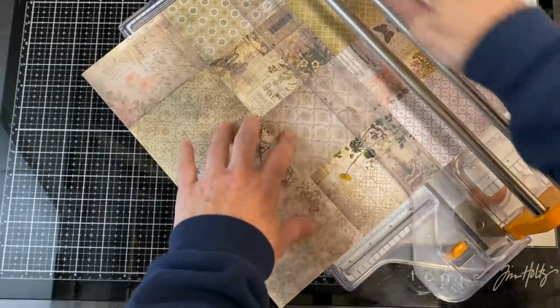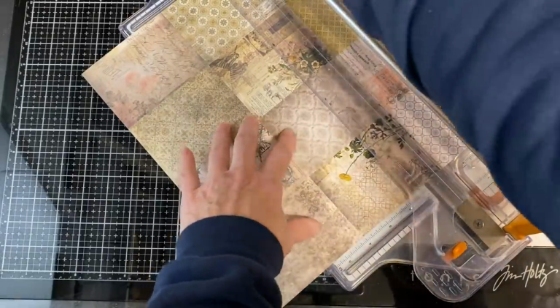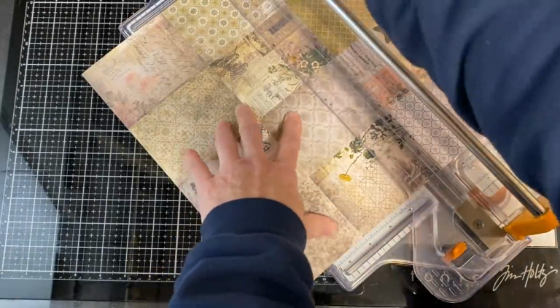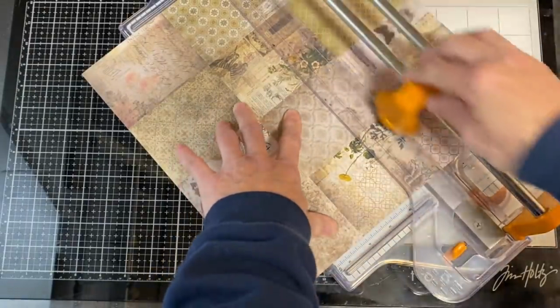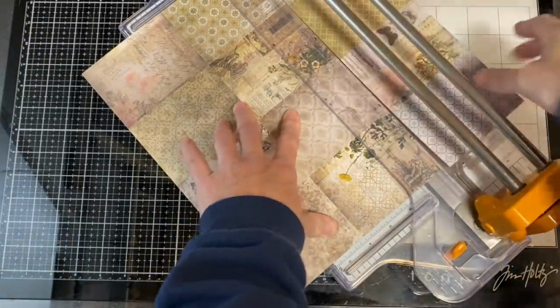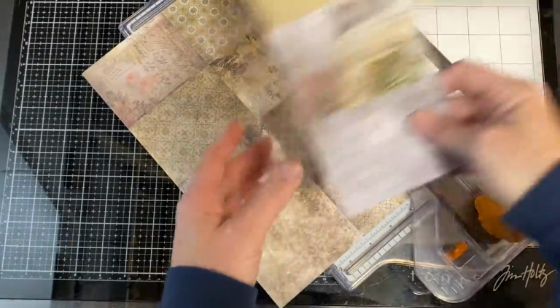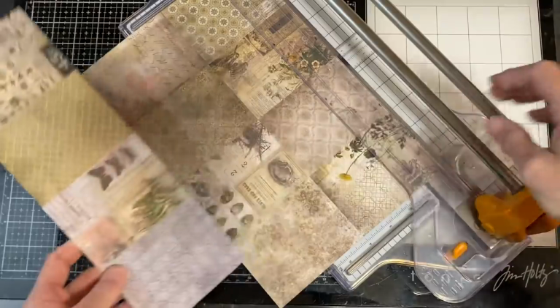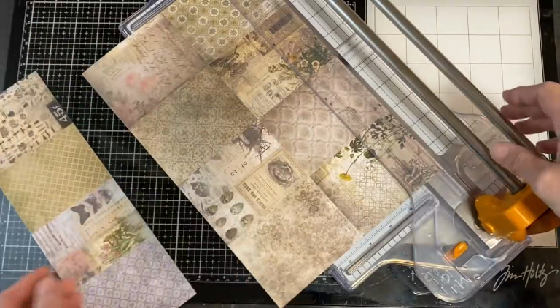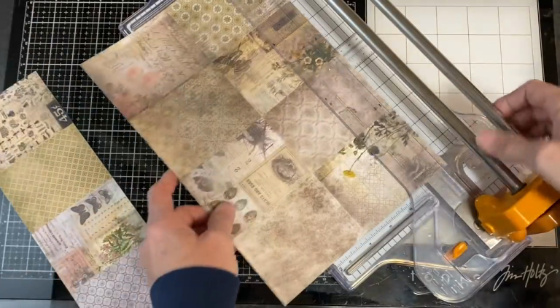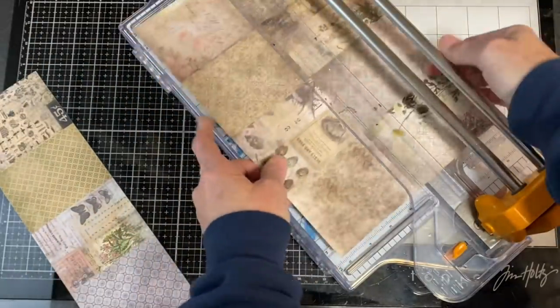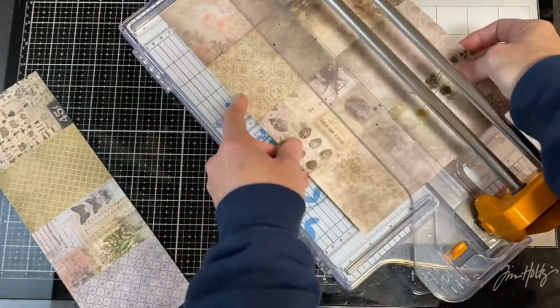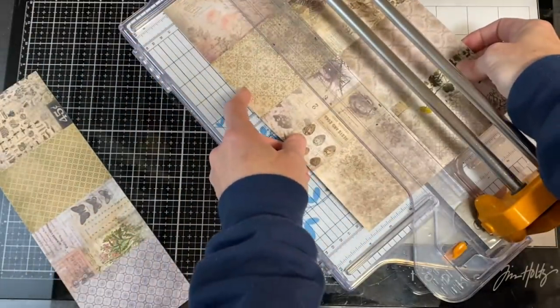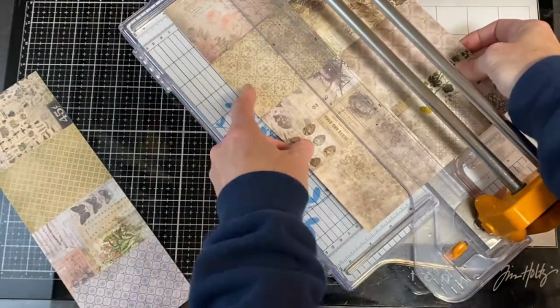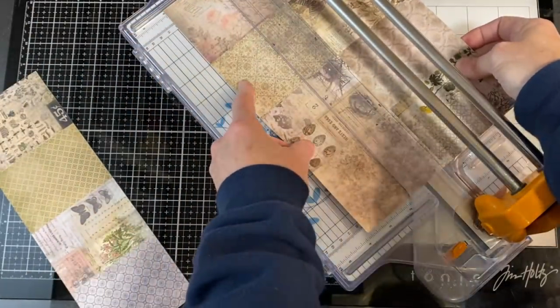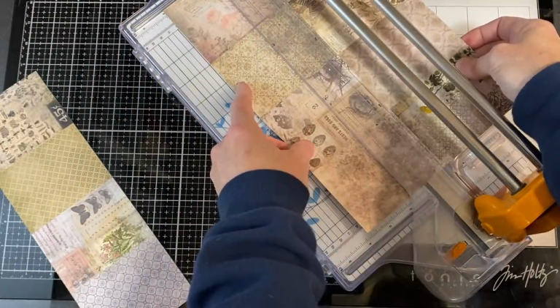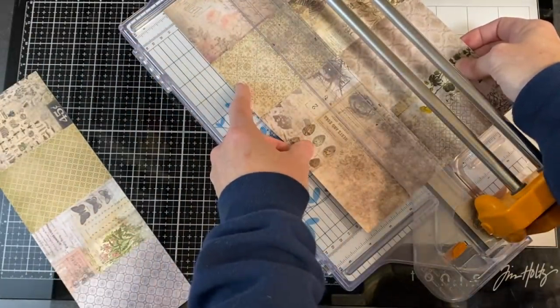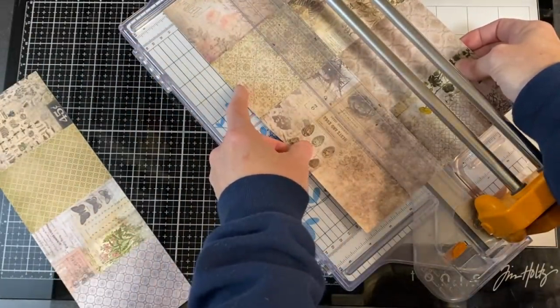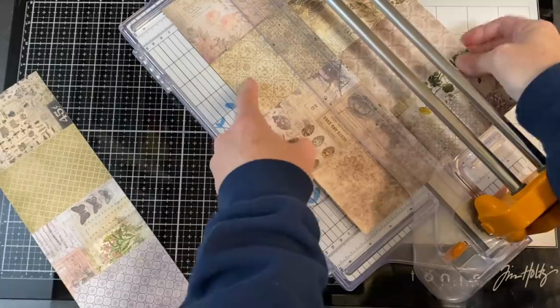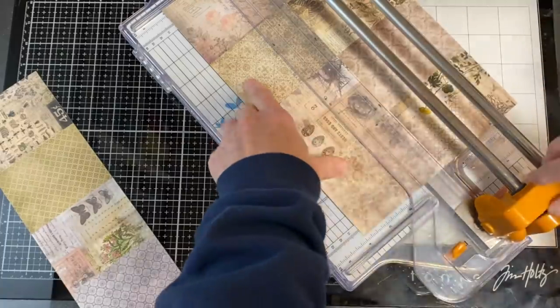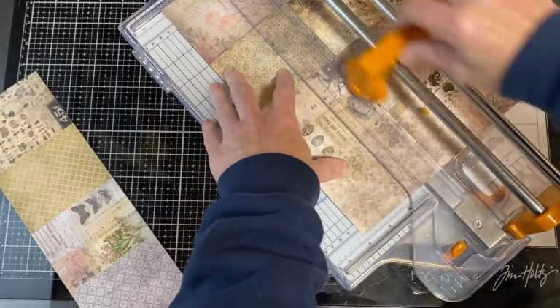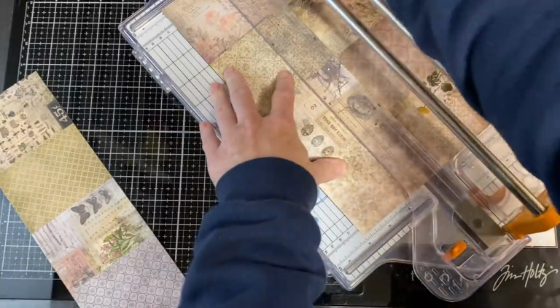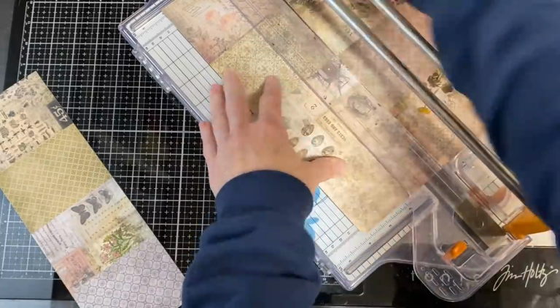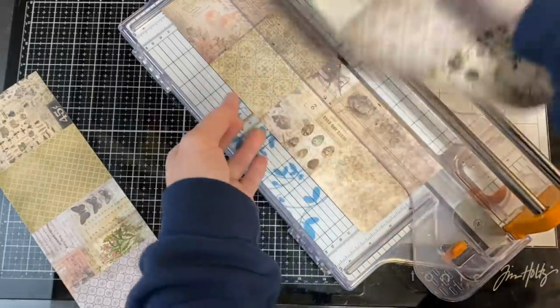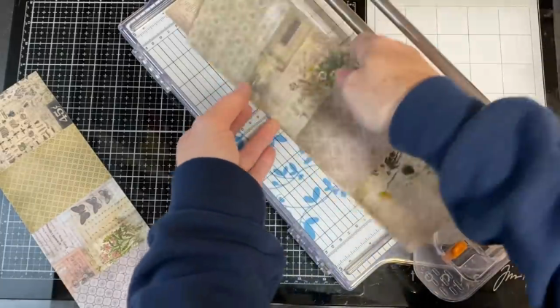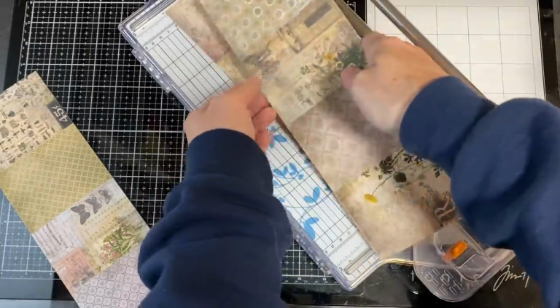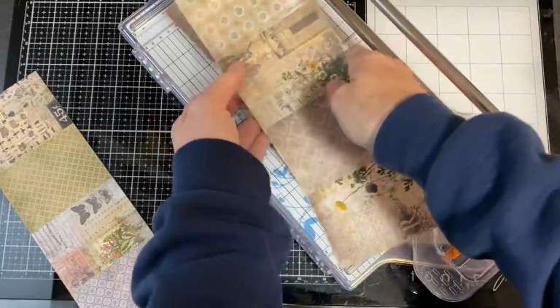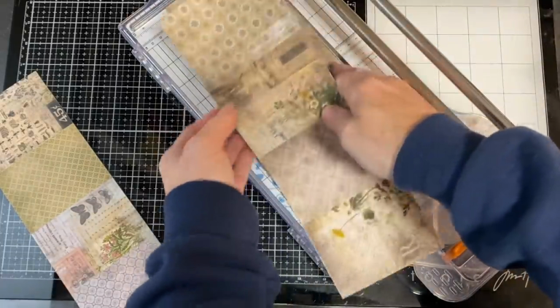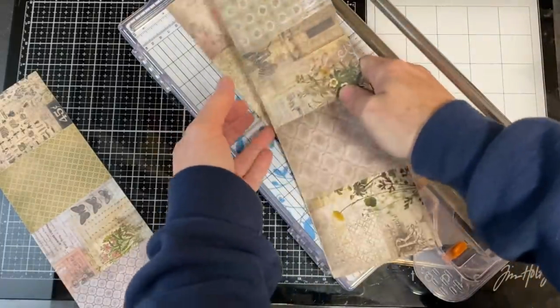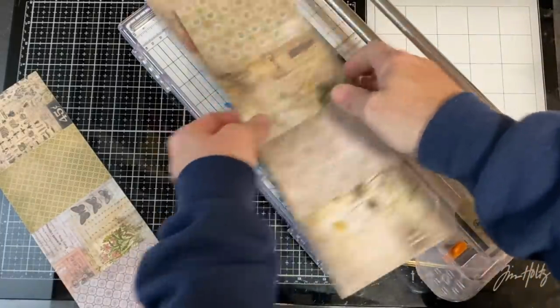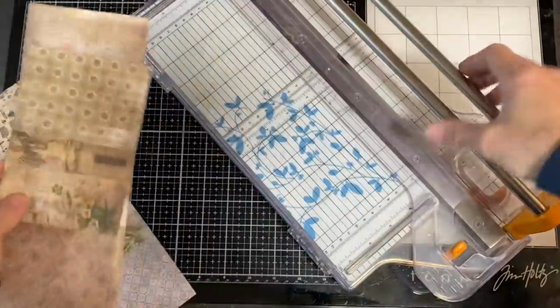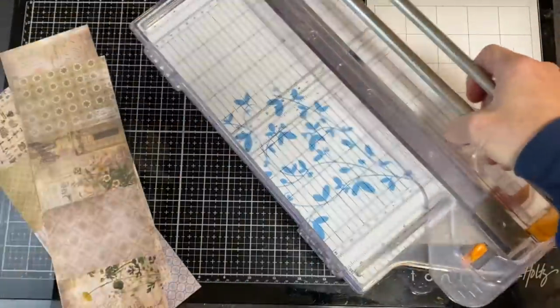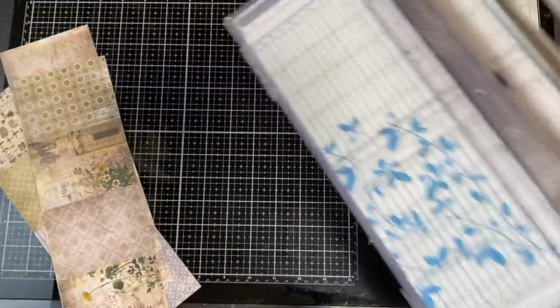I'm just going to line them up, cut all three sections at once, and get it where it's supposed to be. Okay, so I've got that done.